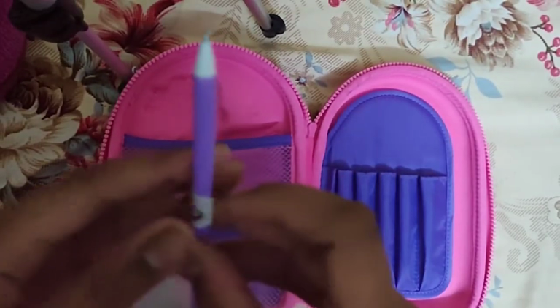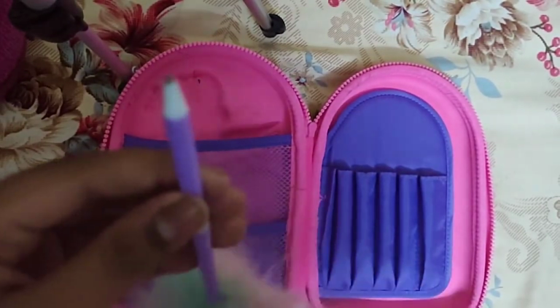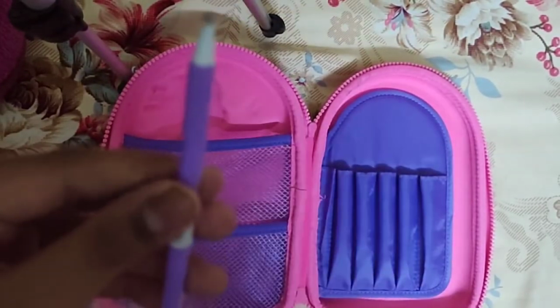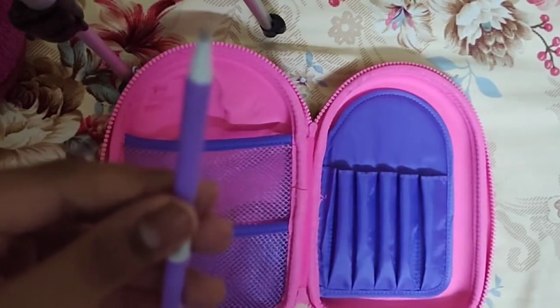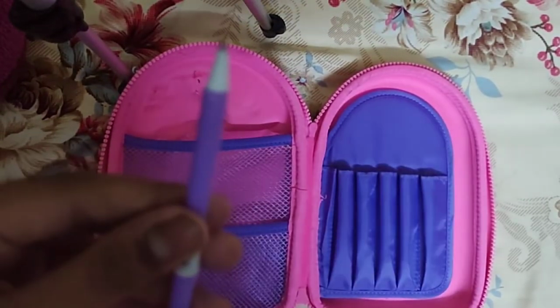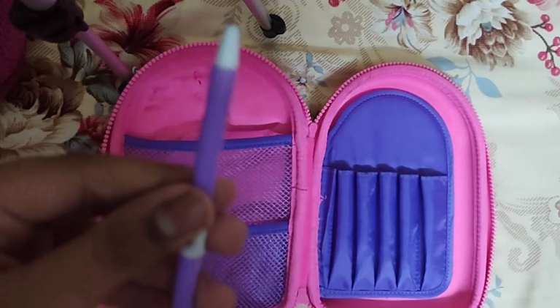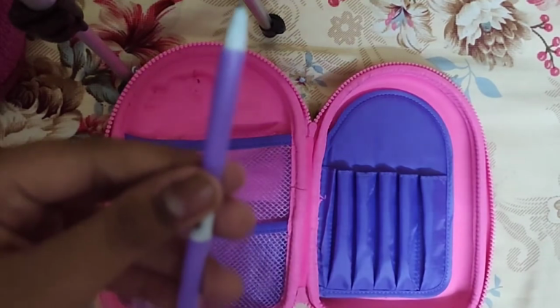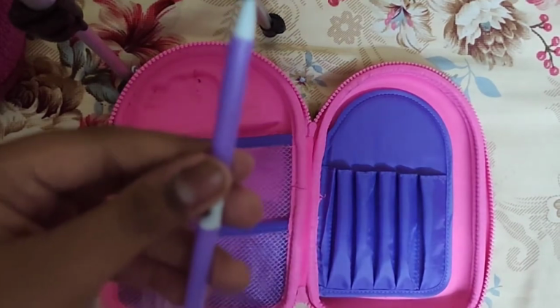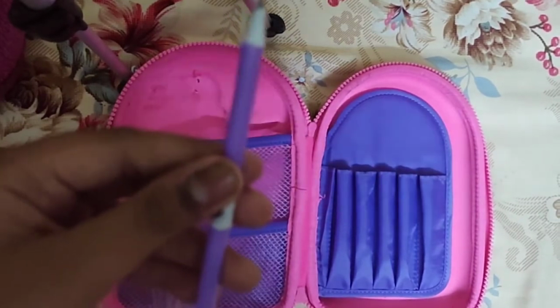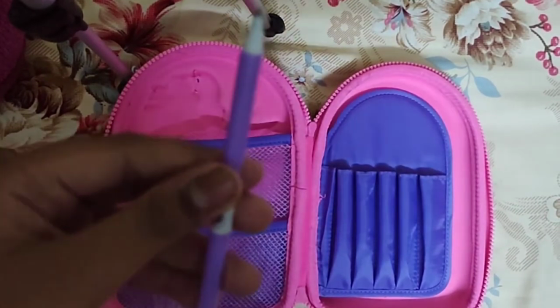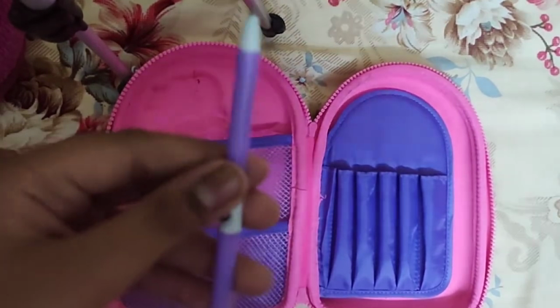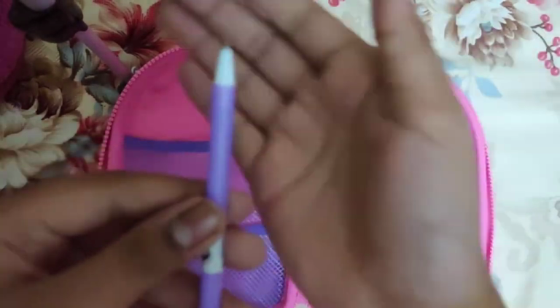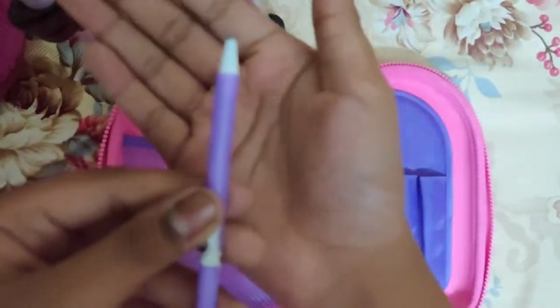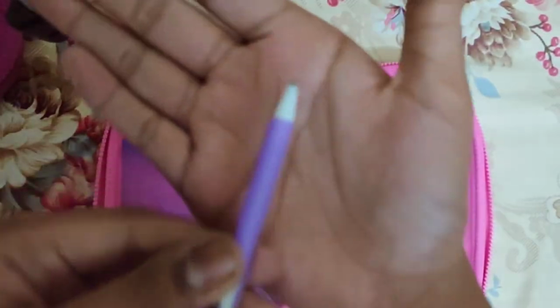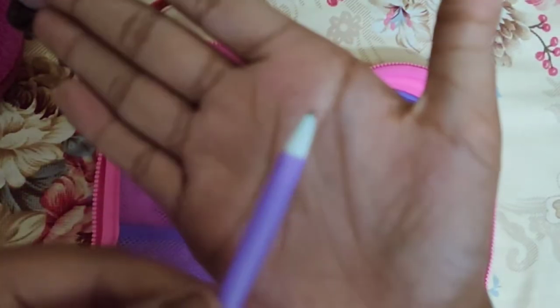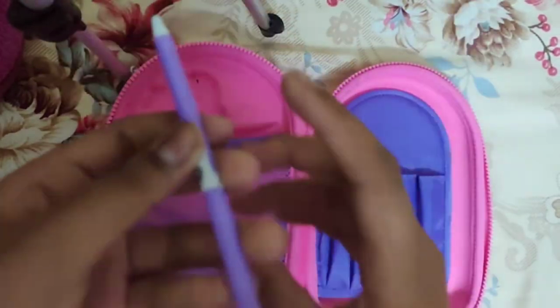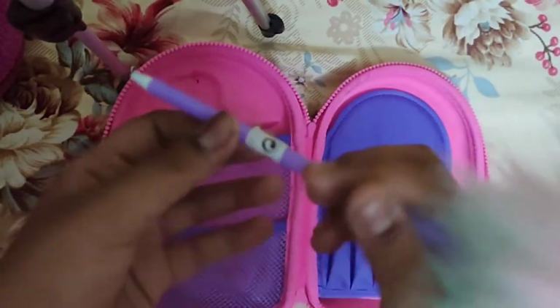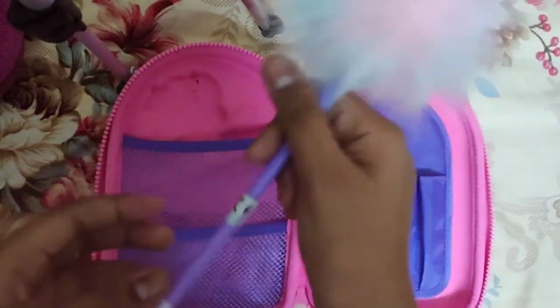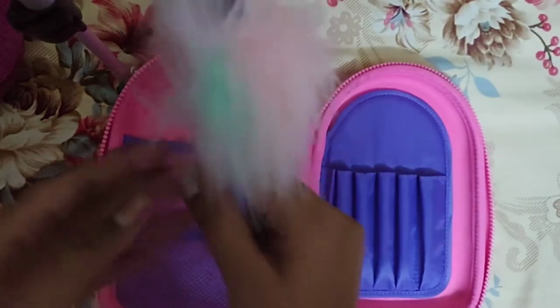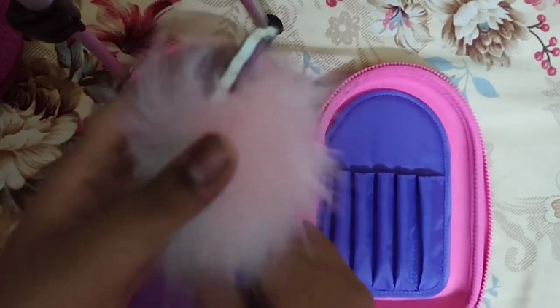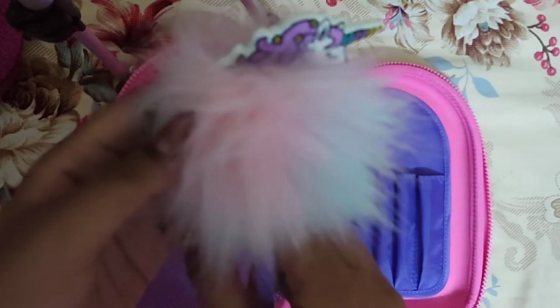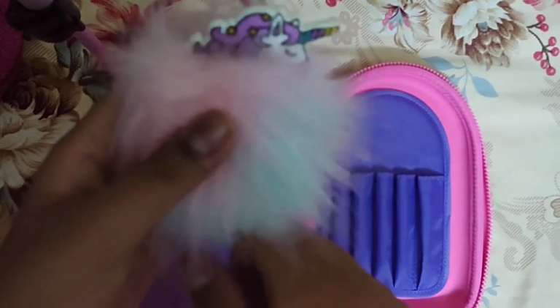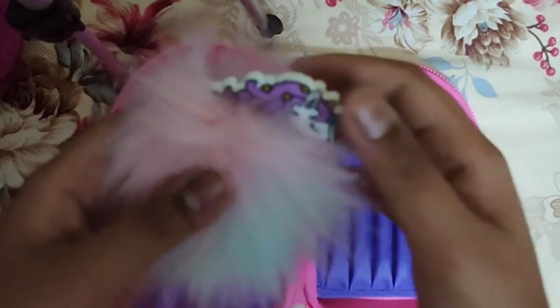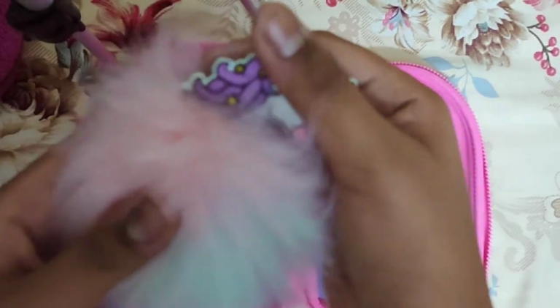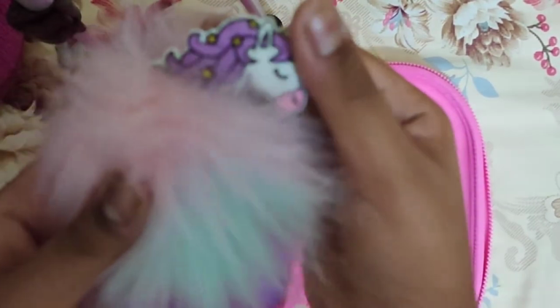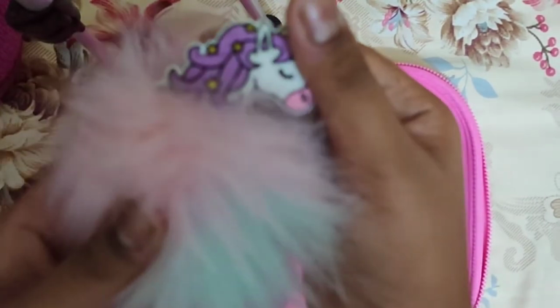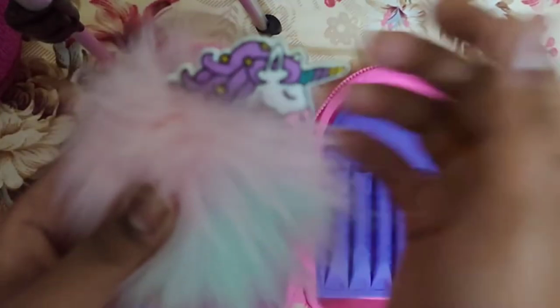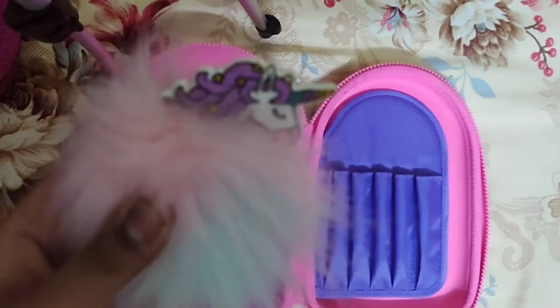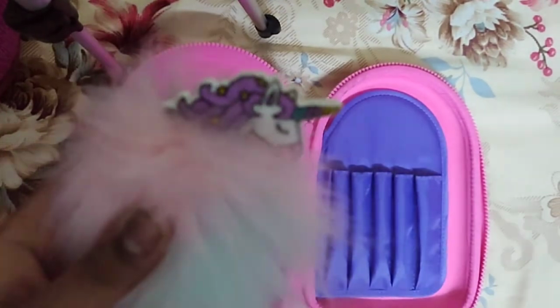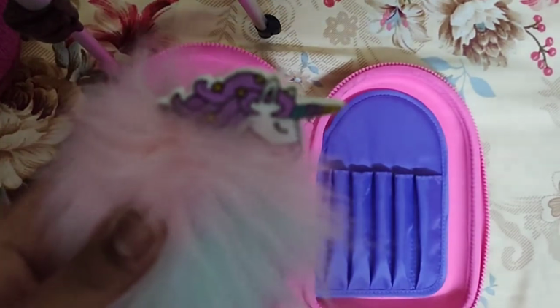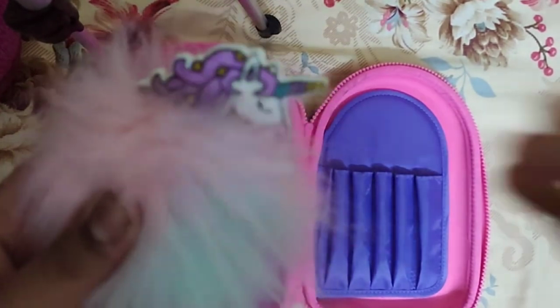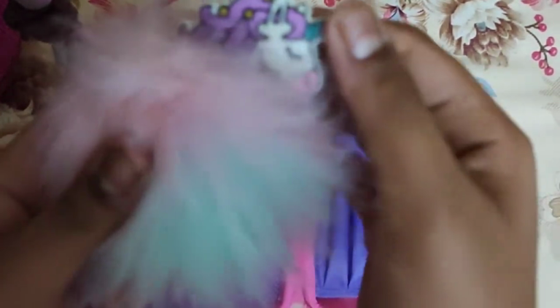This pouch was bought on the Smiggle UK website, so you guys can also buy this pouch at the Smiggle website.